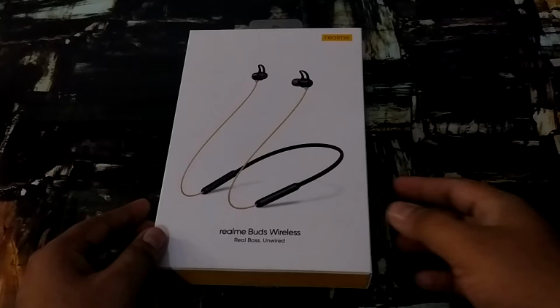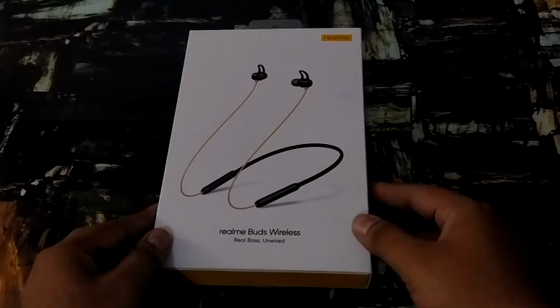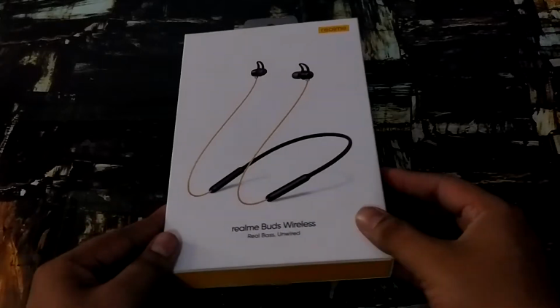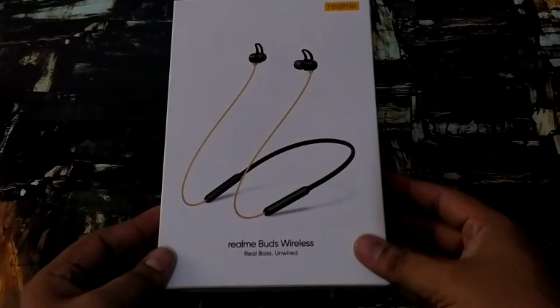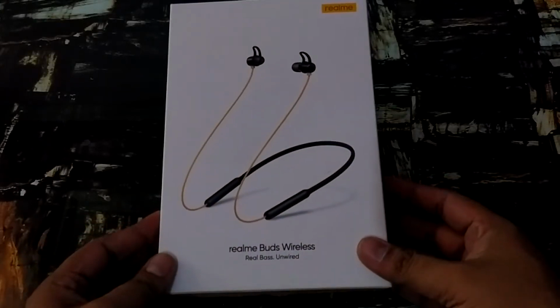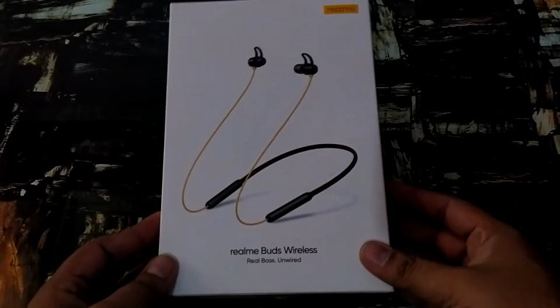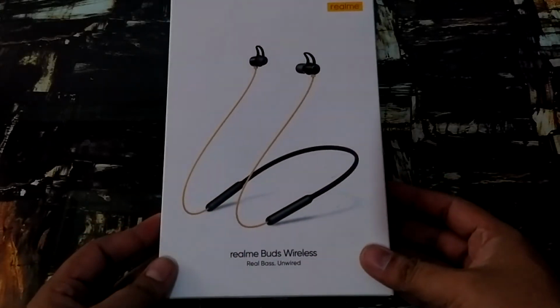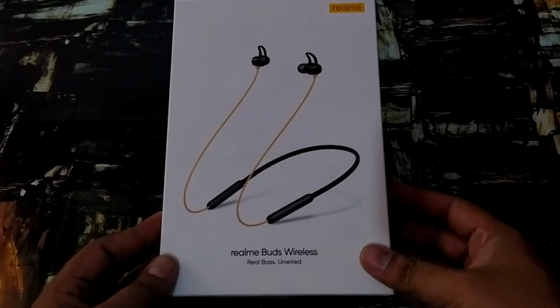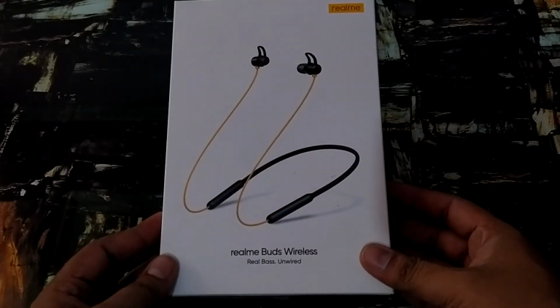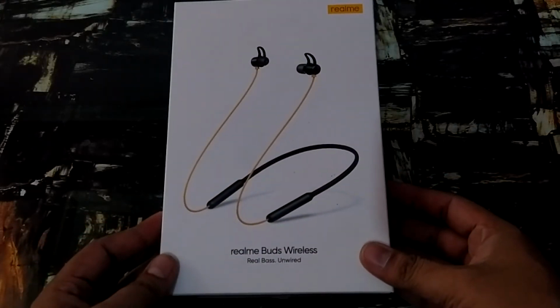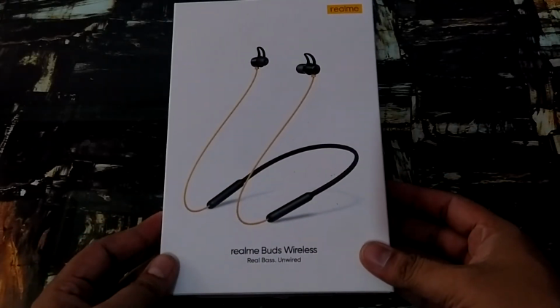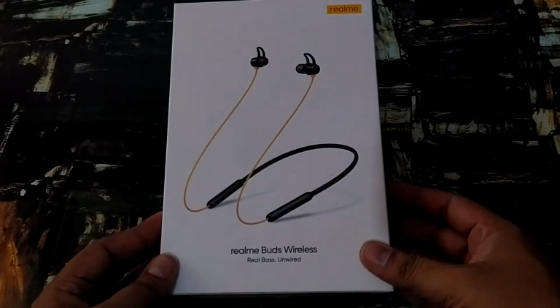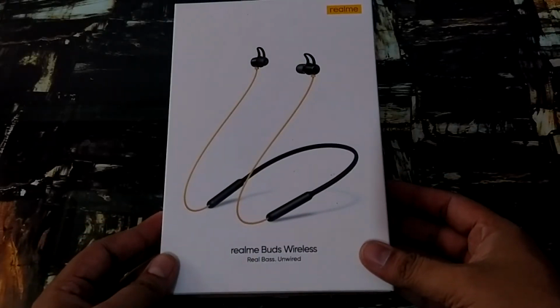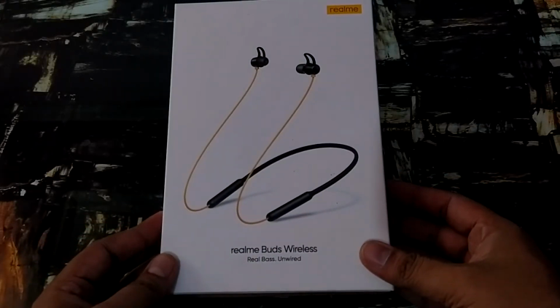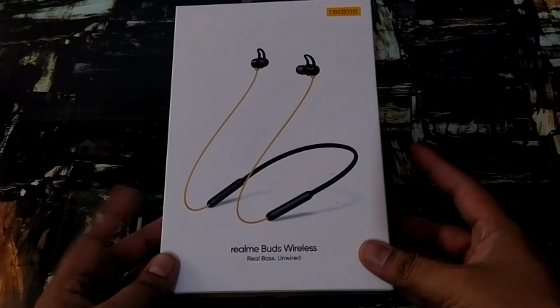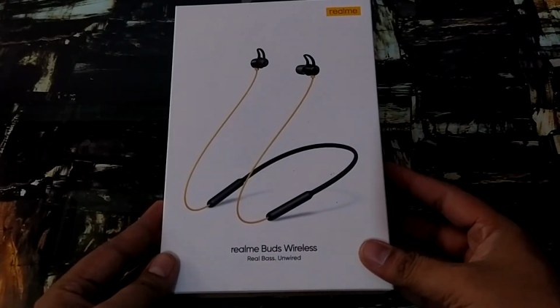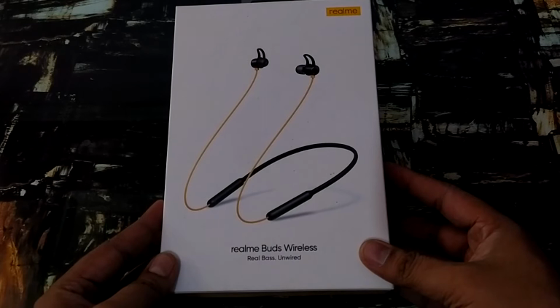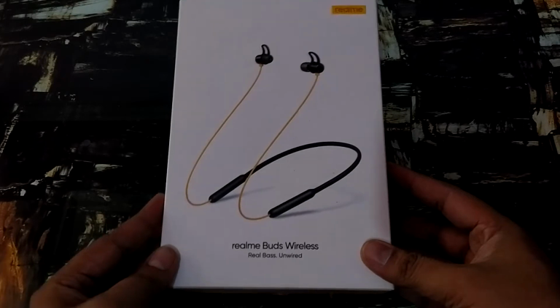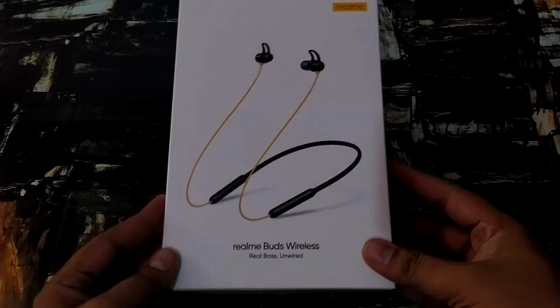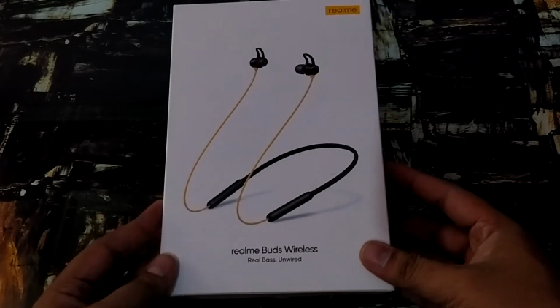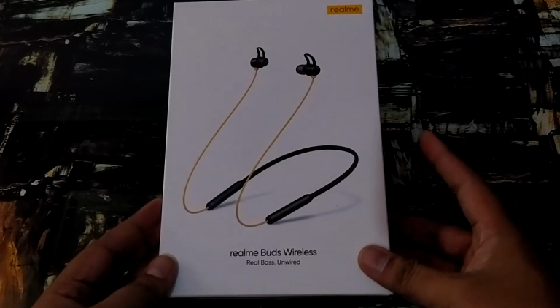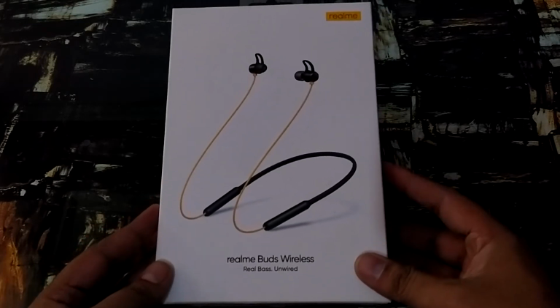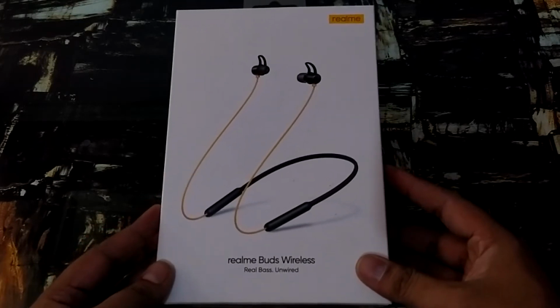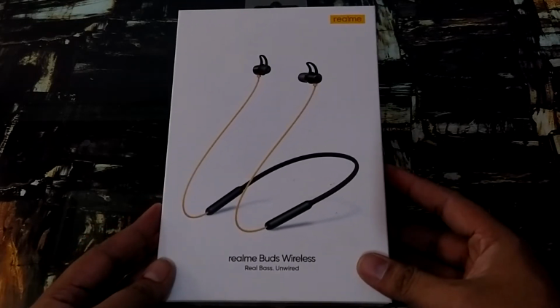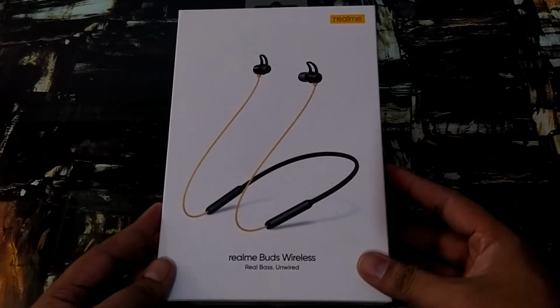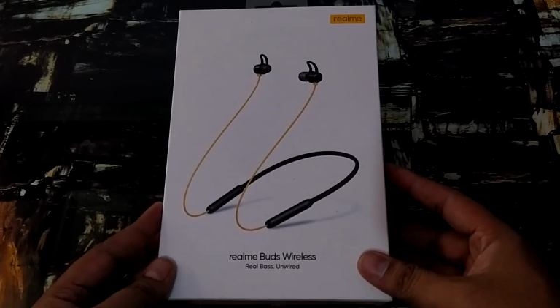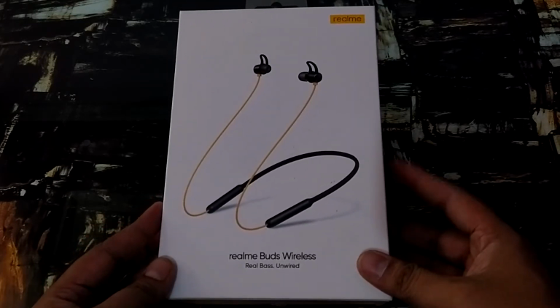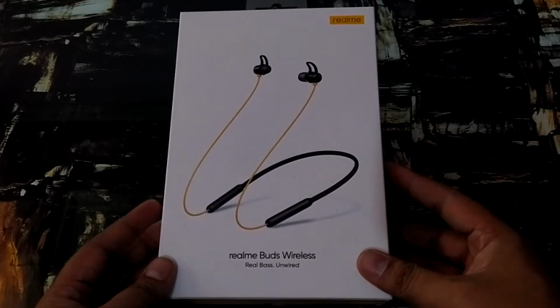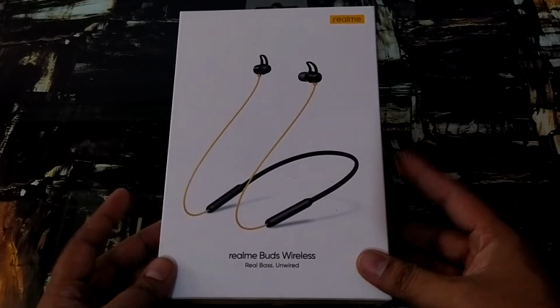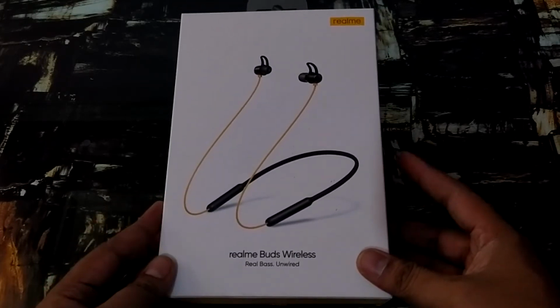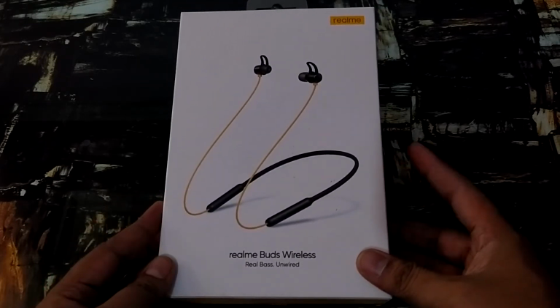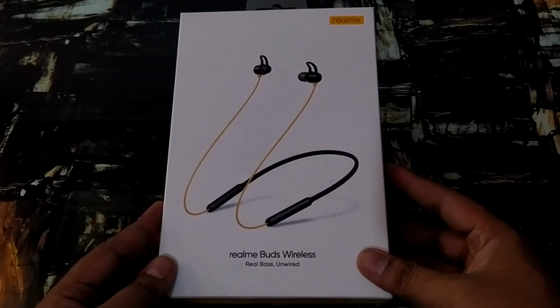Hello friends, my name is Ashish and you are watching TechnoWord with Ashish. Welcome back to your channel. Today we are going to talk about Realme Buds Wireless, which is a Bluetooth neckband.